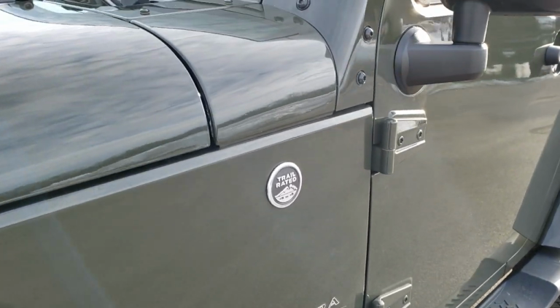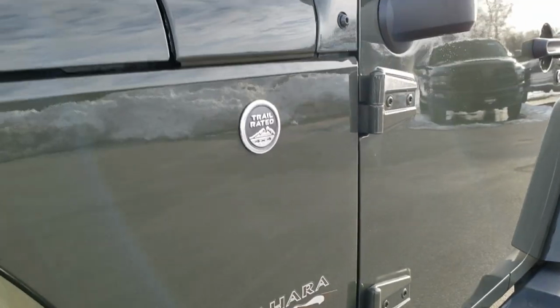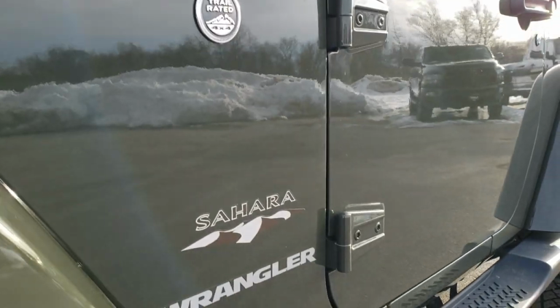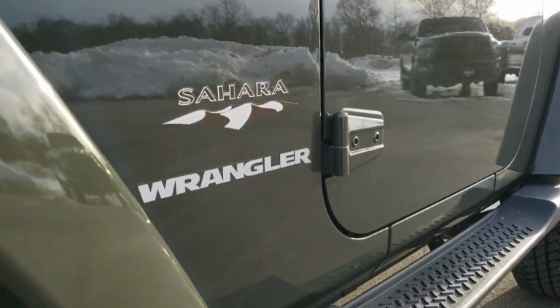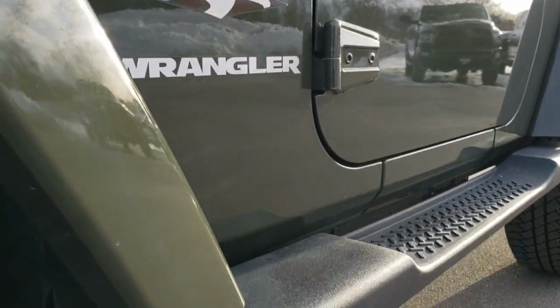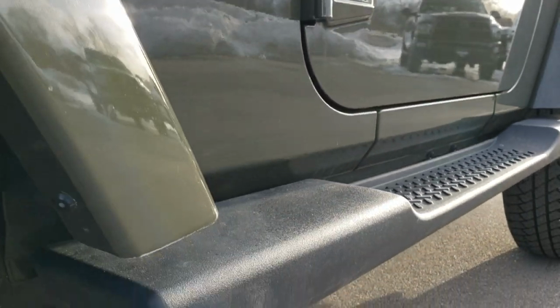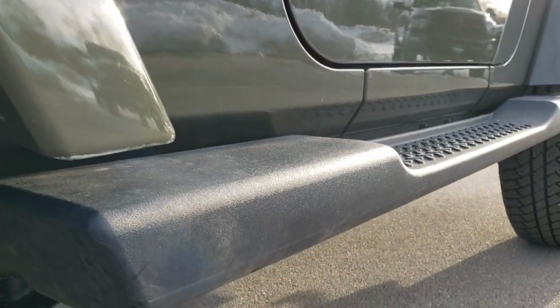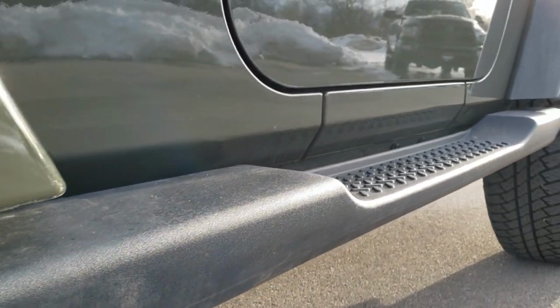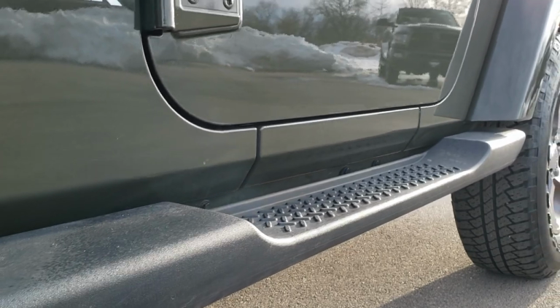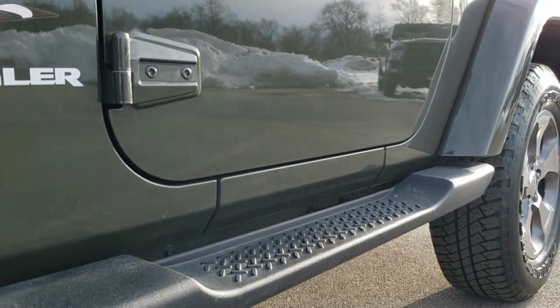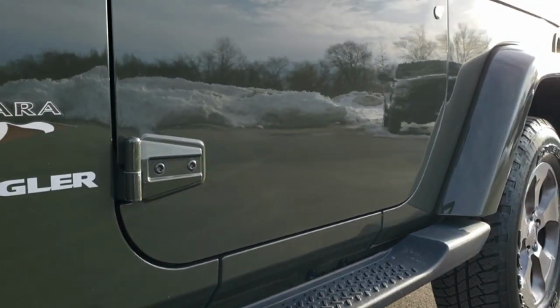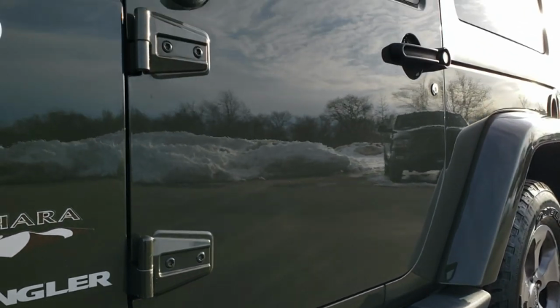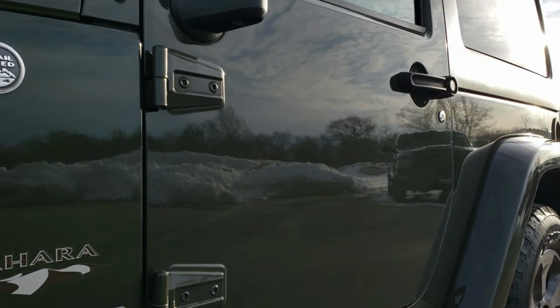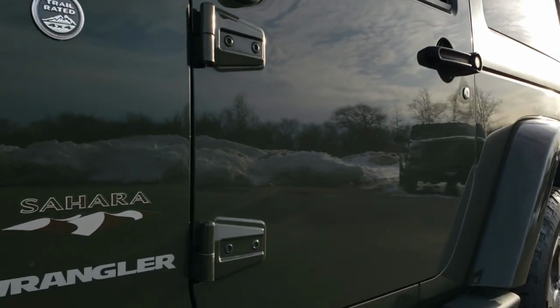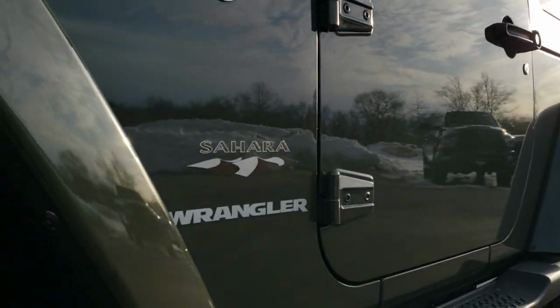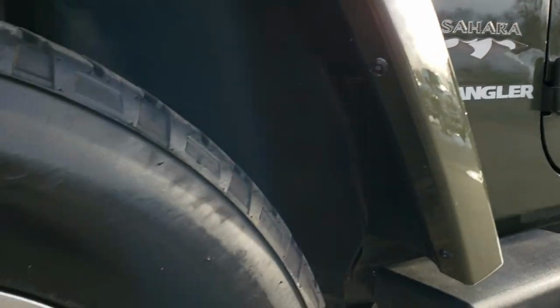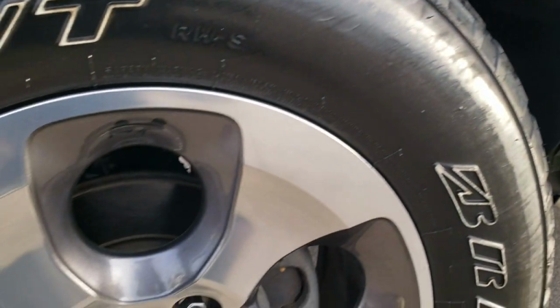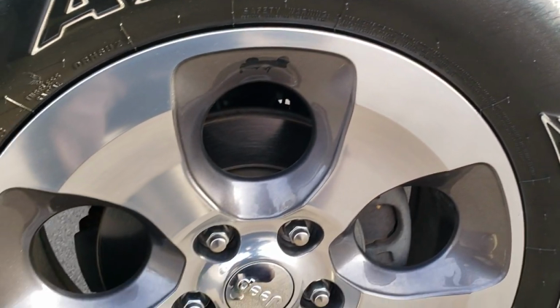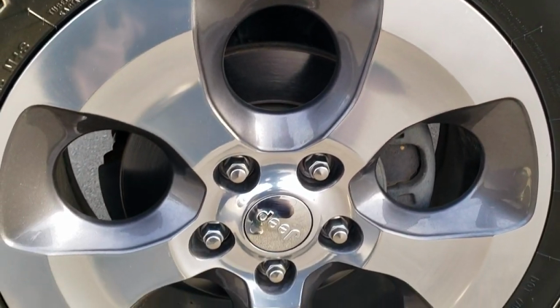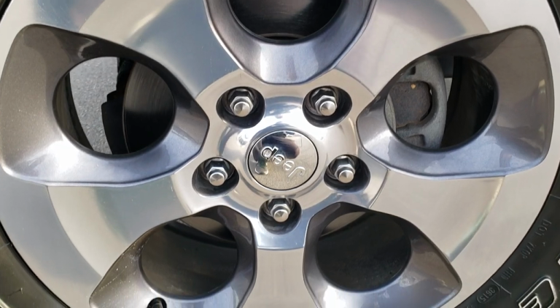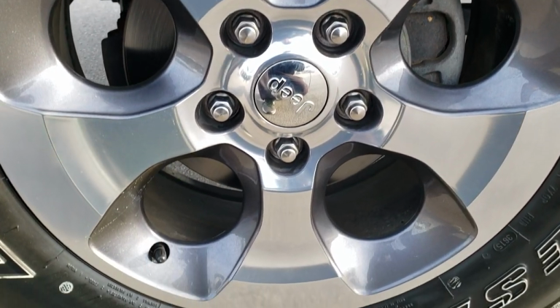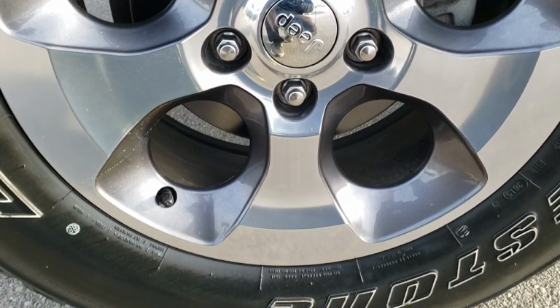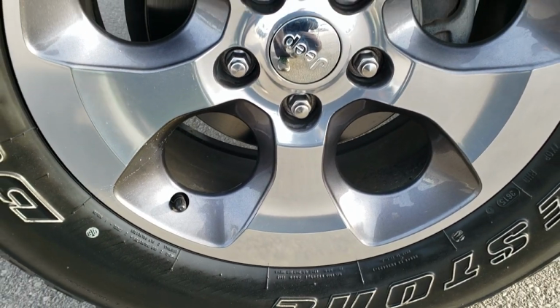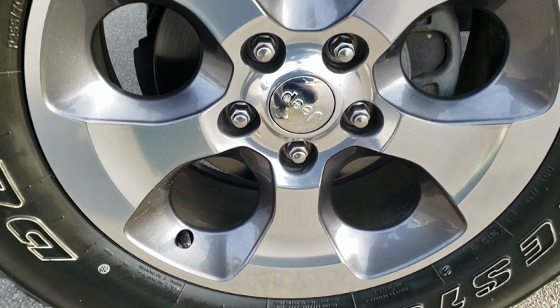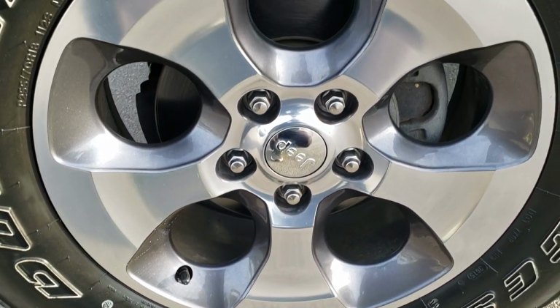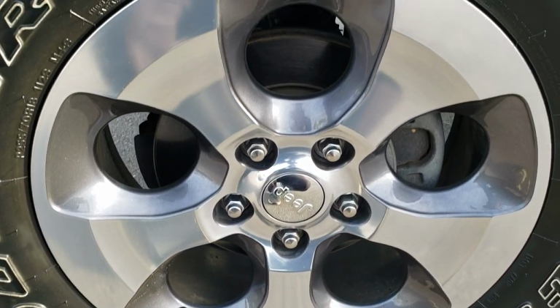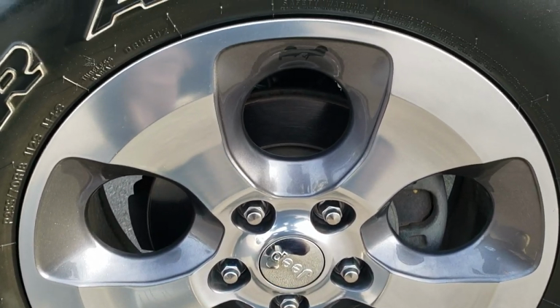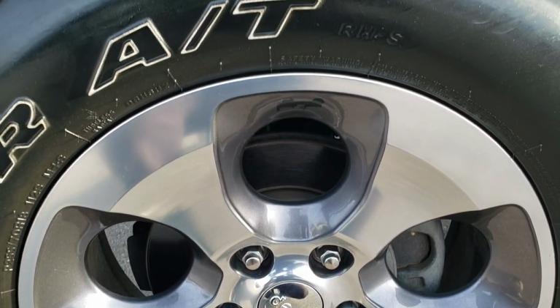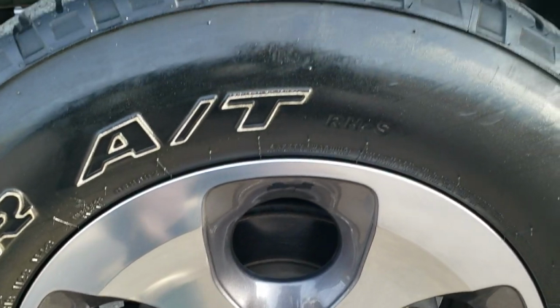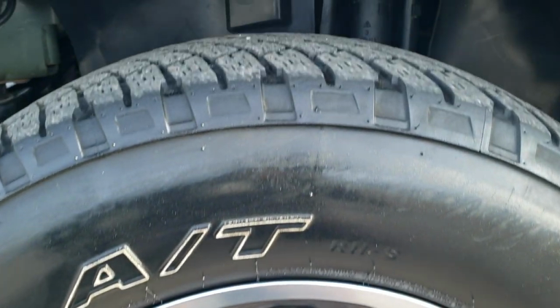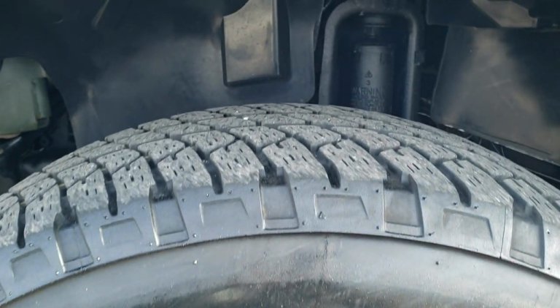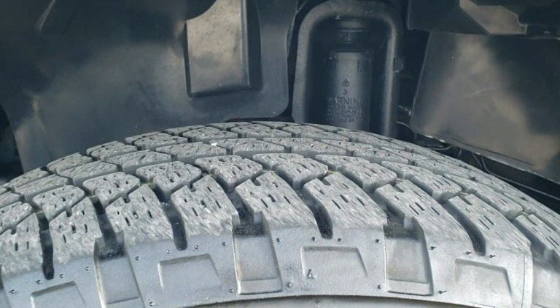We shoot all our videos in 1080p, 60 frames per second. So if you have HD capabilities on your computer, tablet, or smartphone device, turn them on right now because it is like you're right here looking at the vehicle with me — and definitely your best way to check out the quality and condition of the vehicle before seeing it in person.